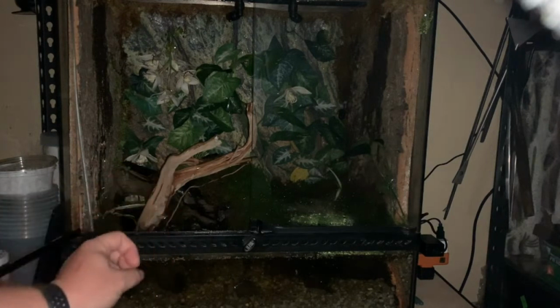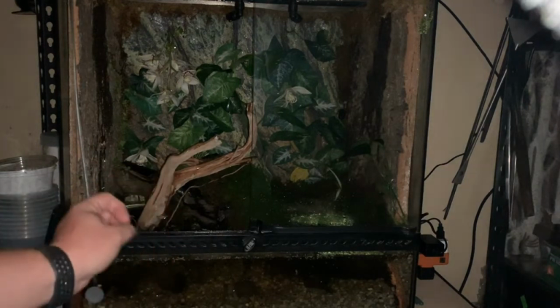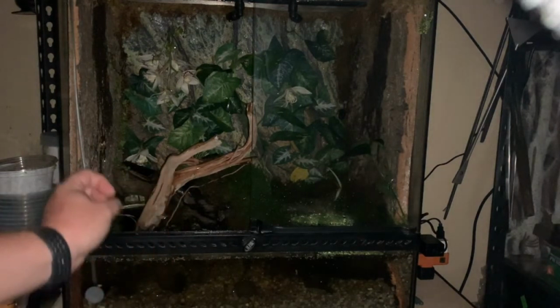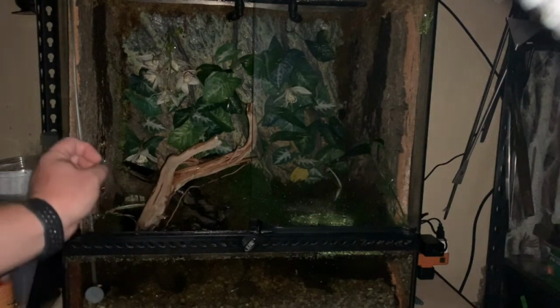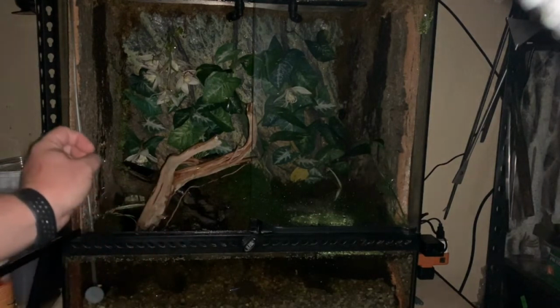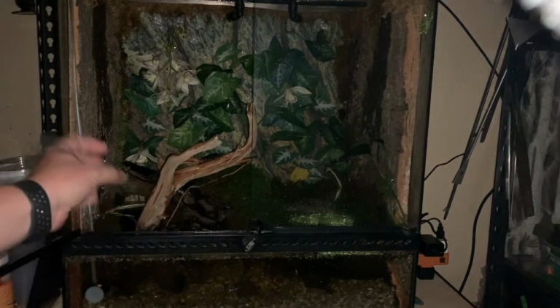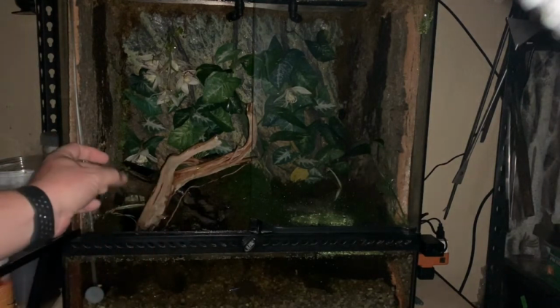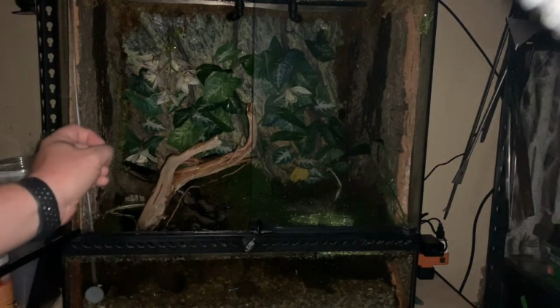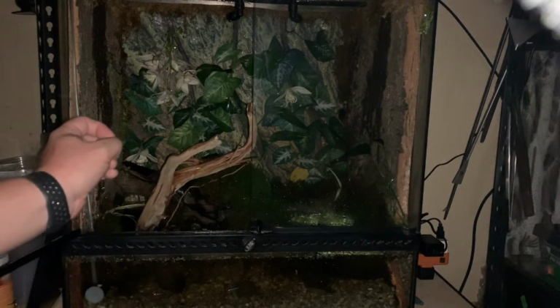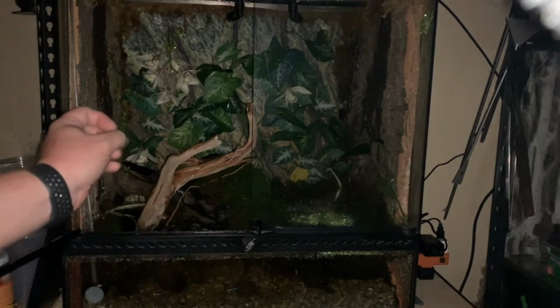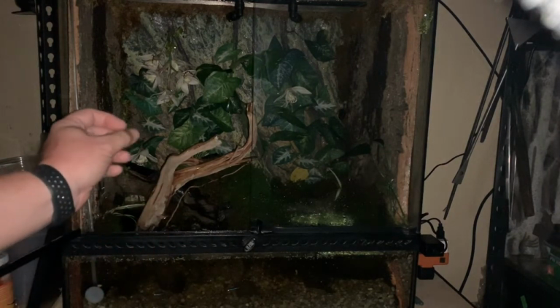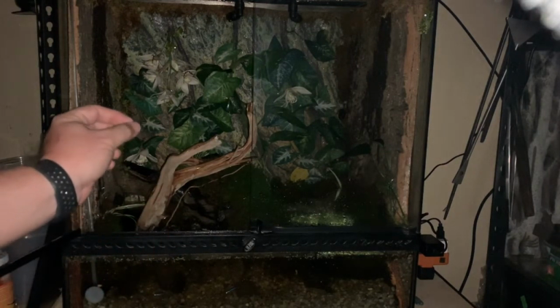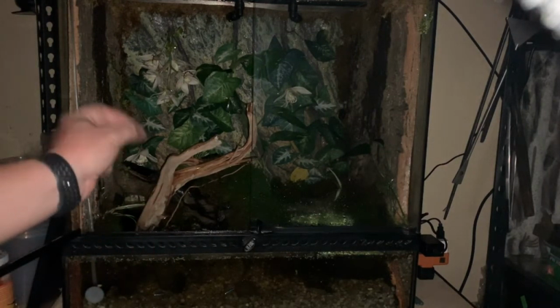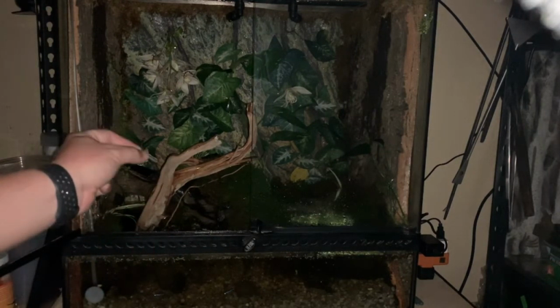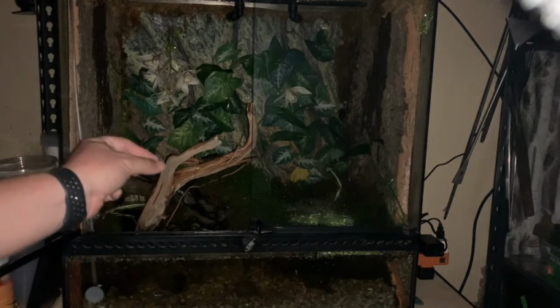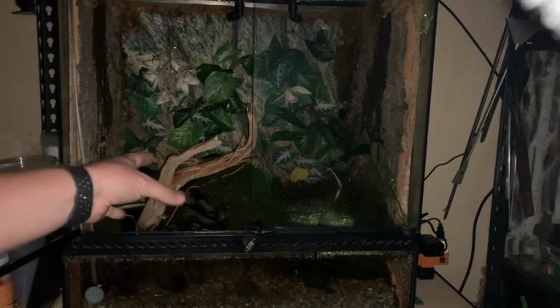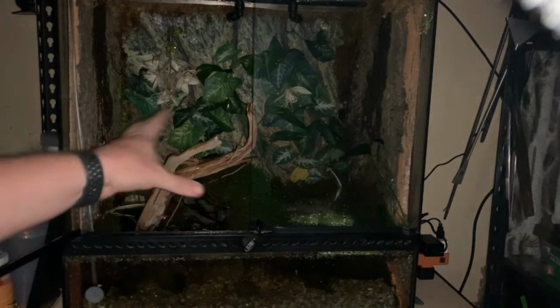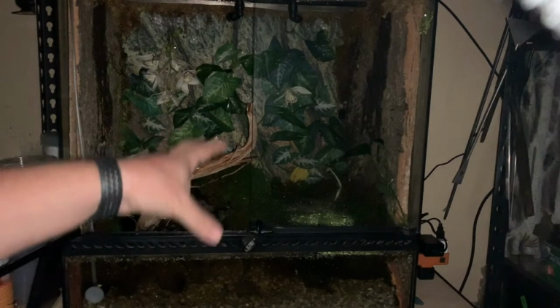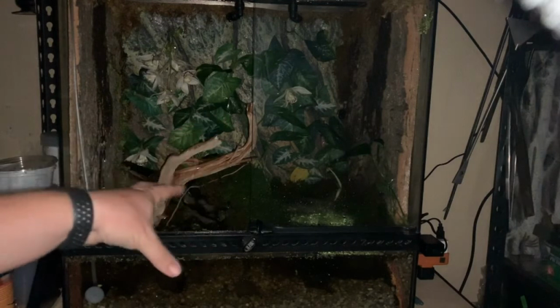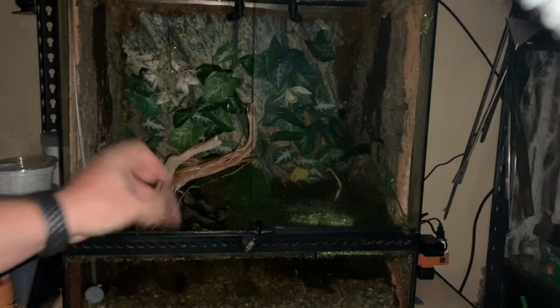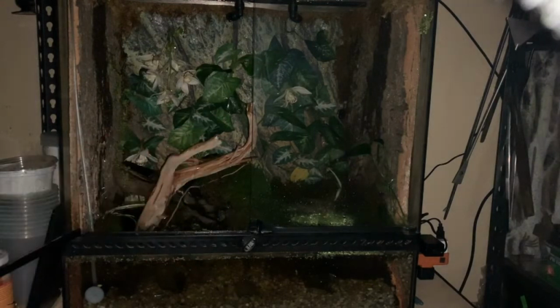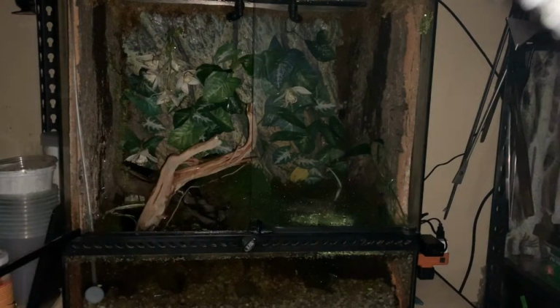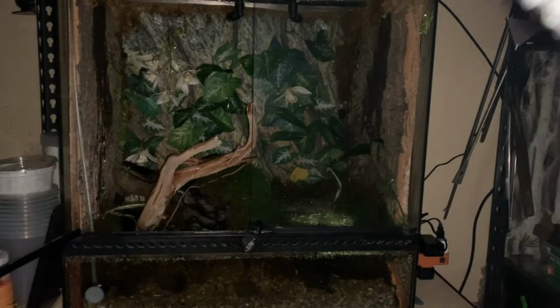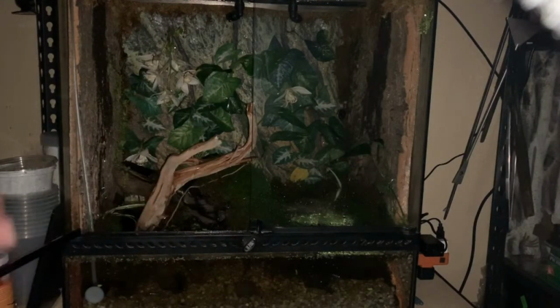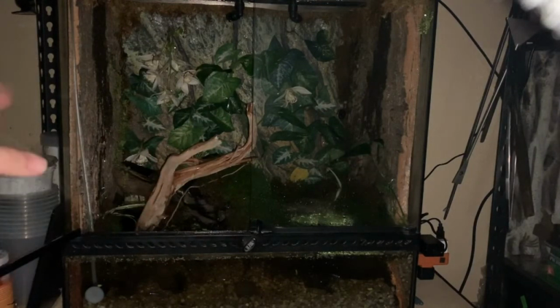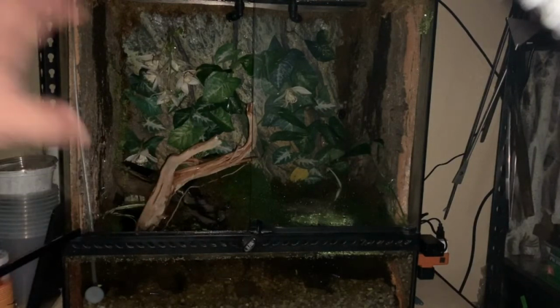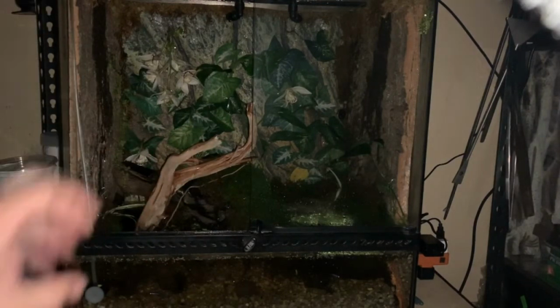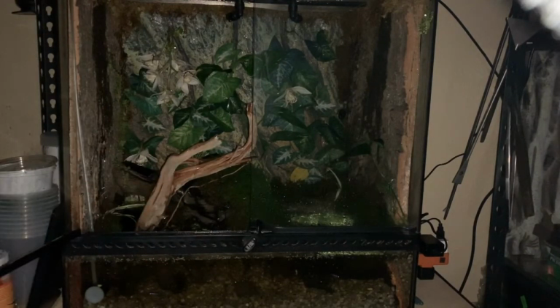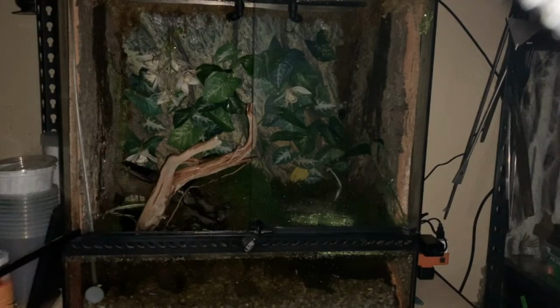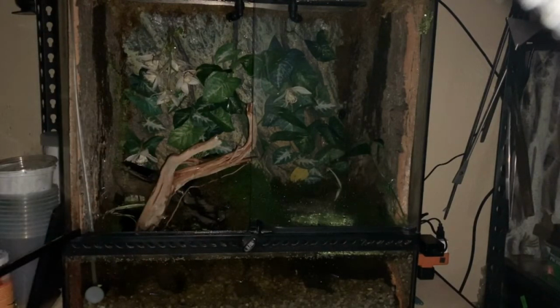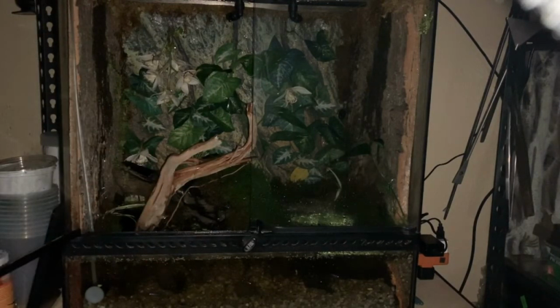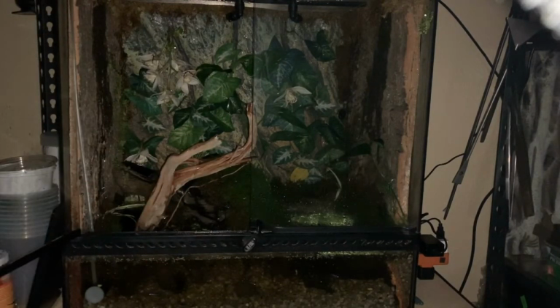I also have springtails and small dwarf isopods crawling around in here, which also helps with the bioactivity of this enclosure.